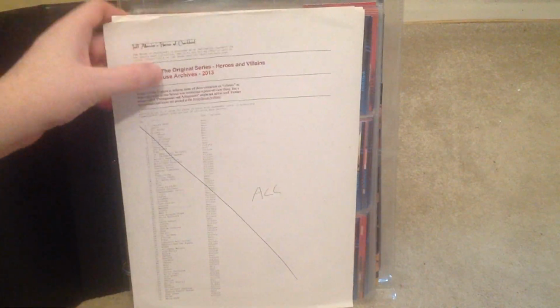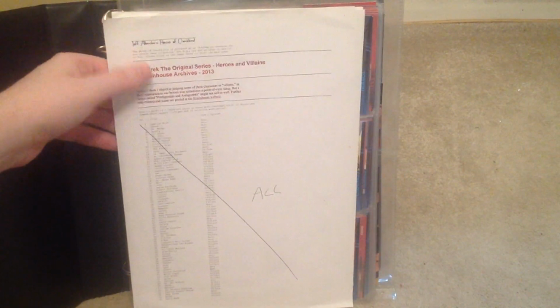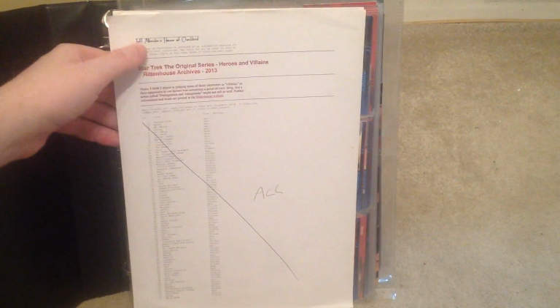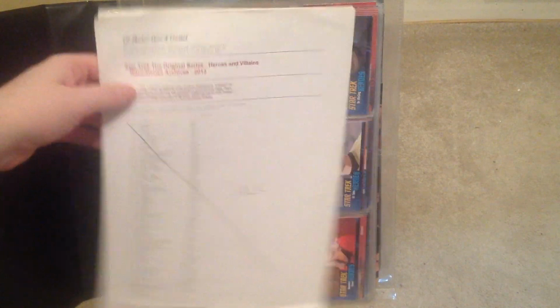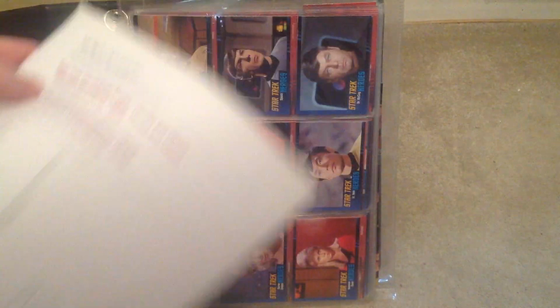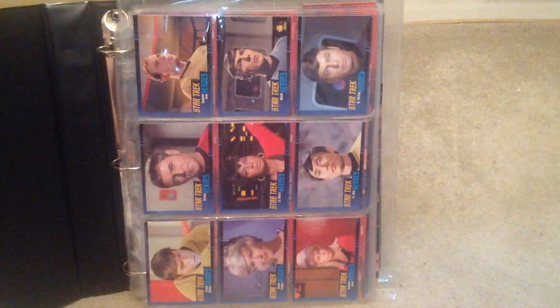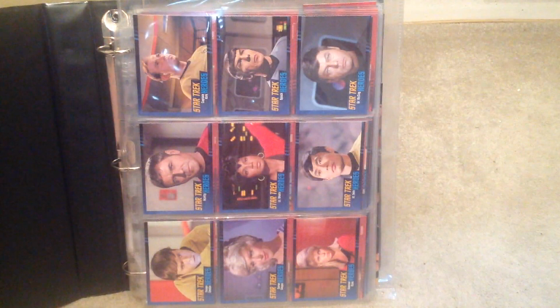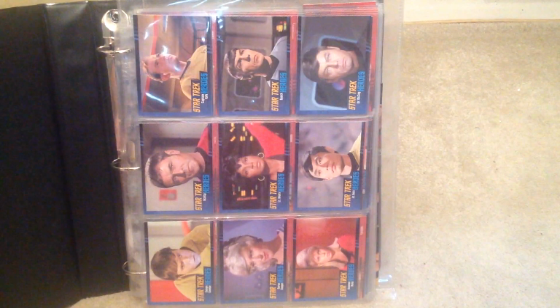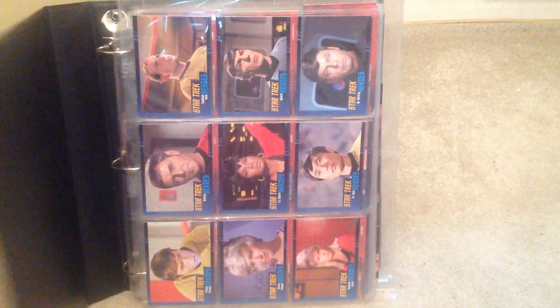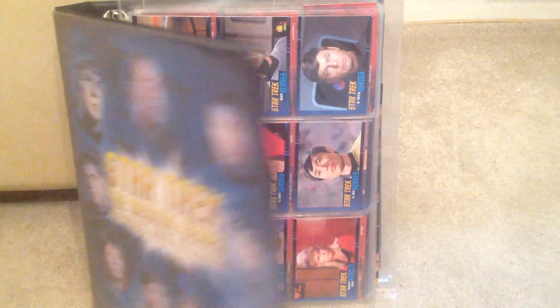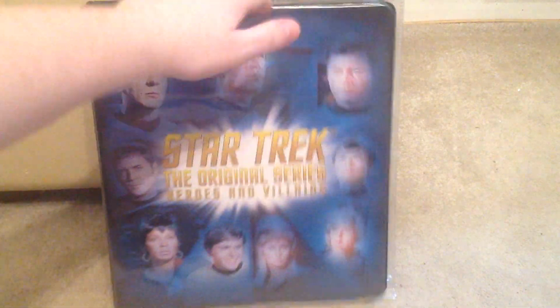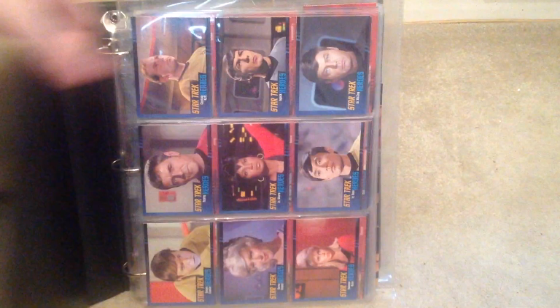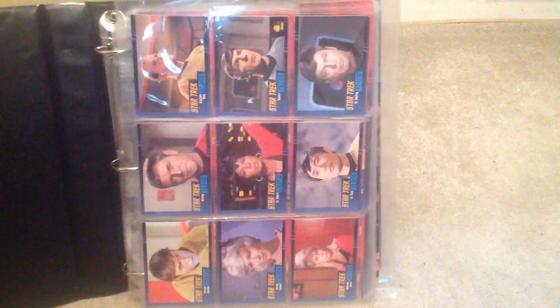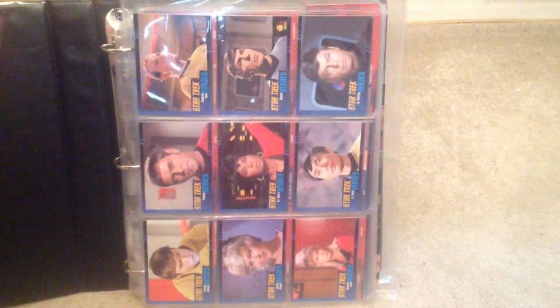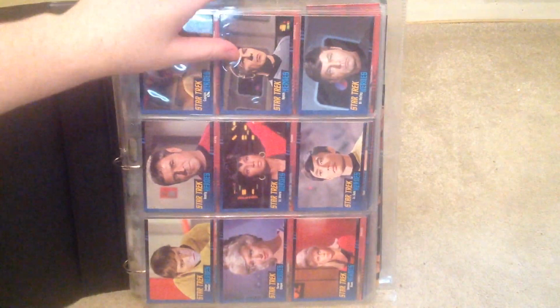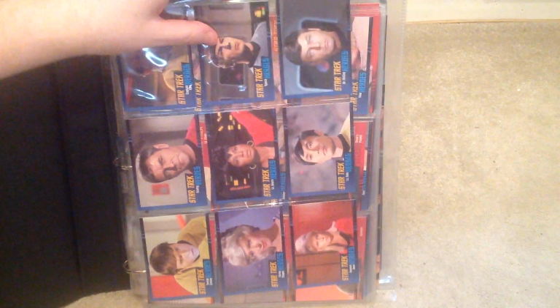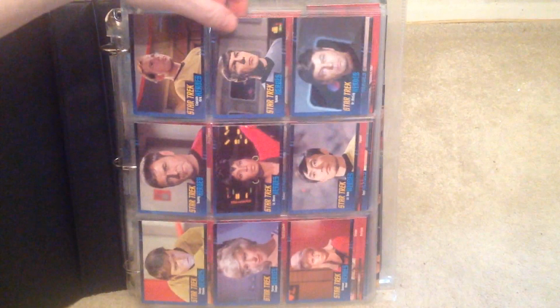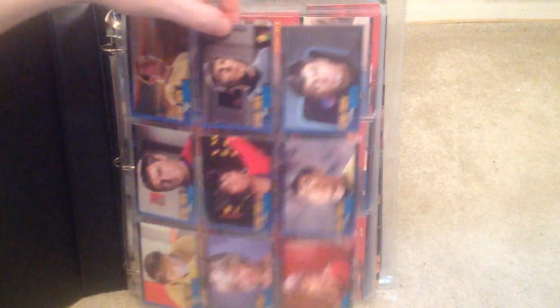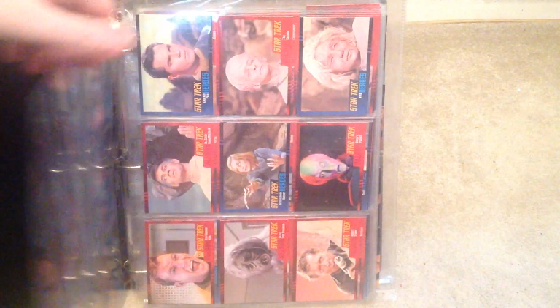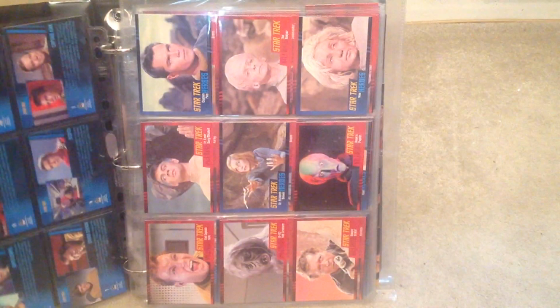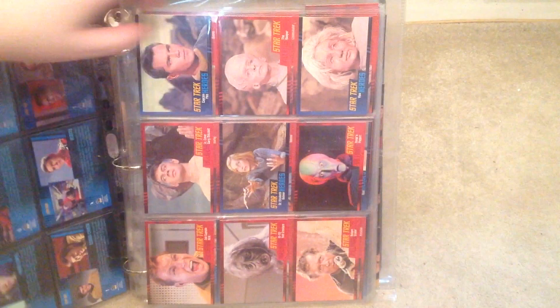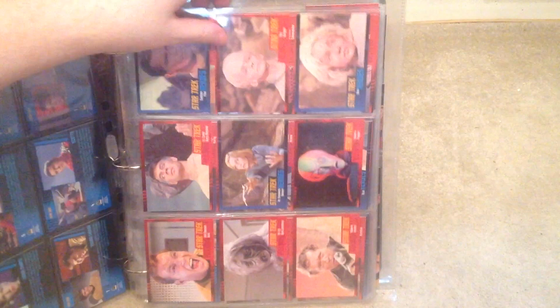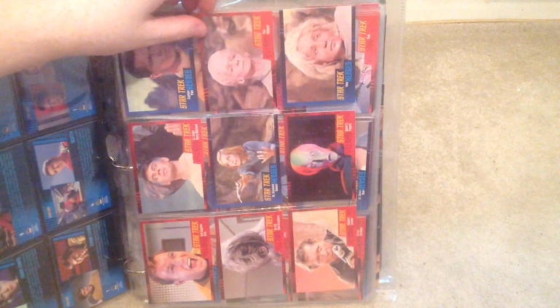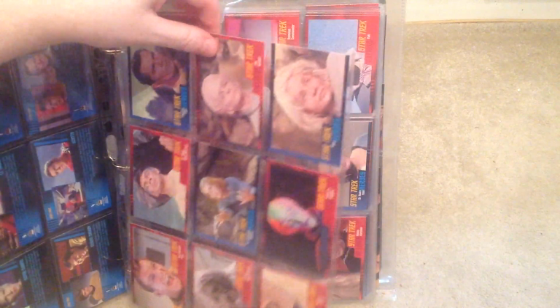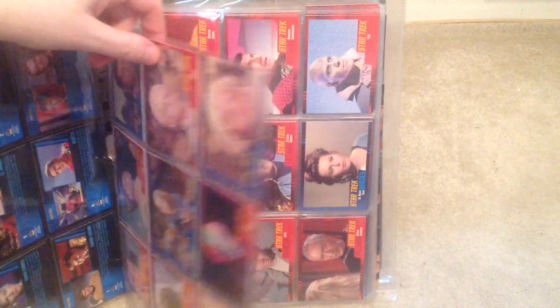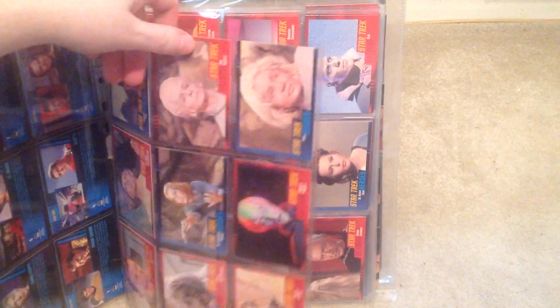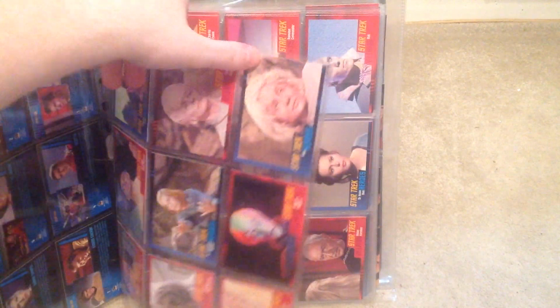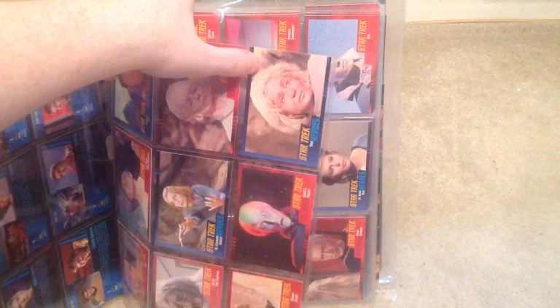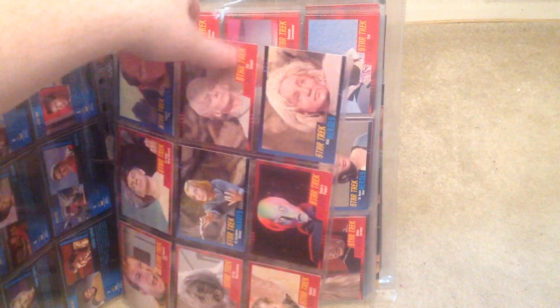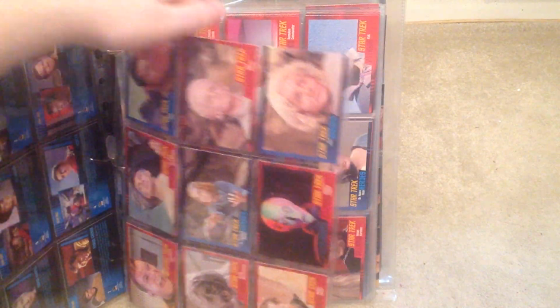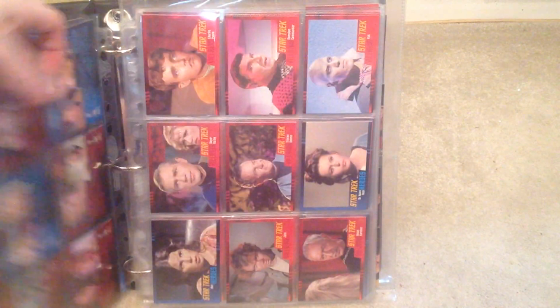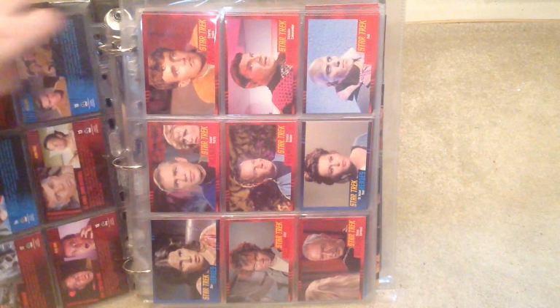I've got the checklist by Jeff Allender's House of Checklists. And then I've got the base set. They've done the blue for heroes and red for villains.